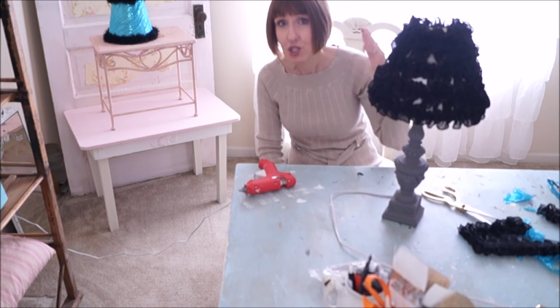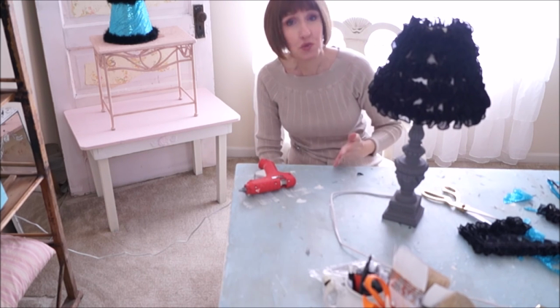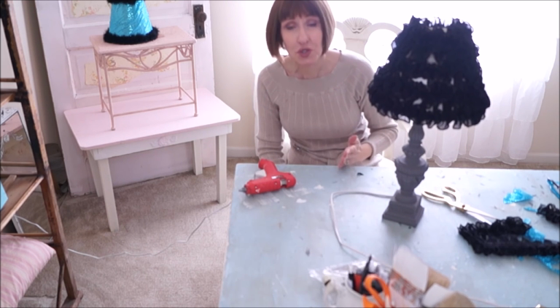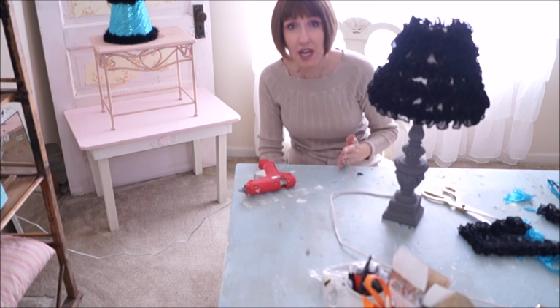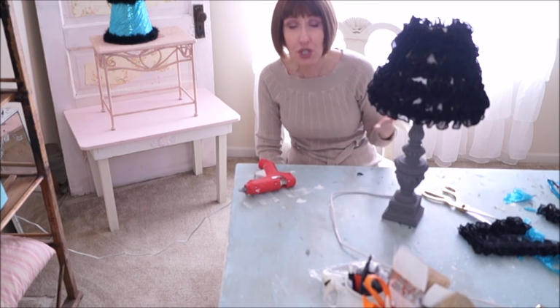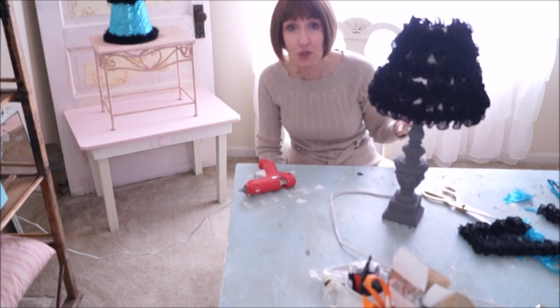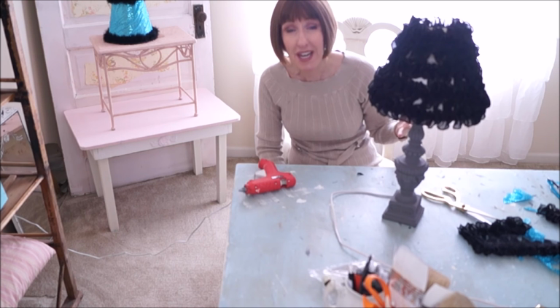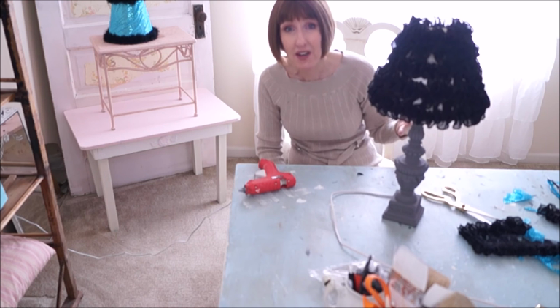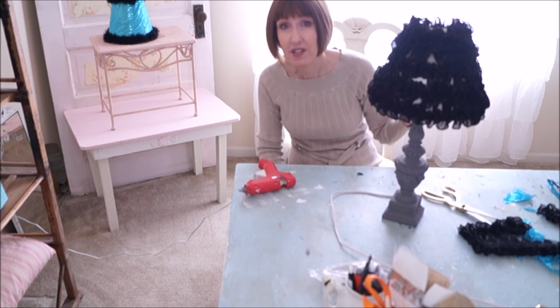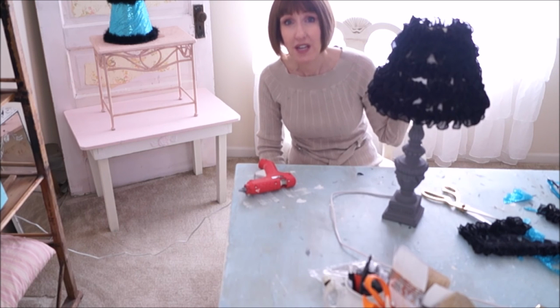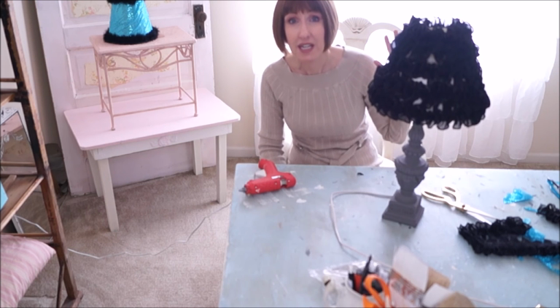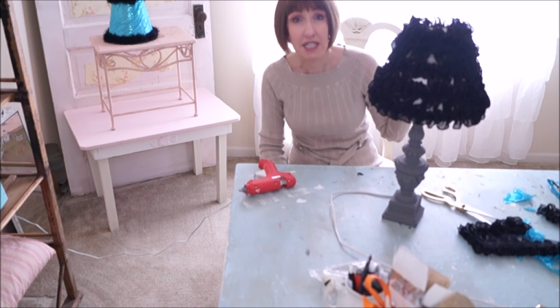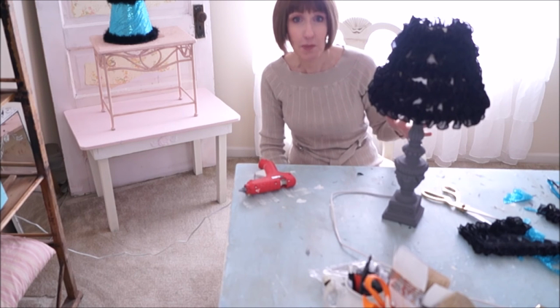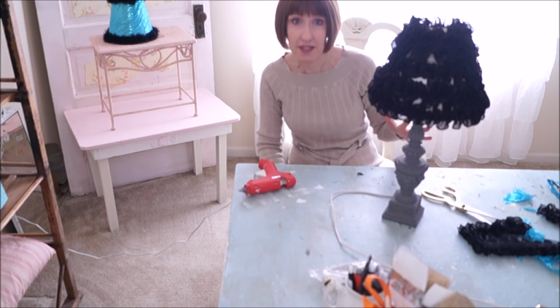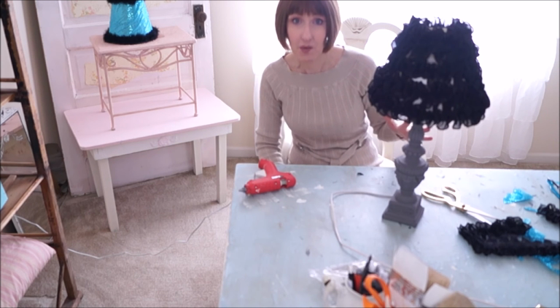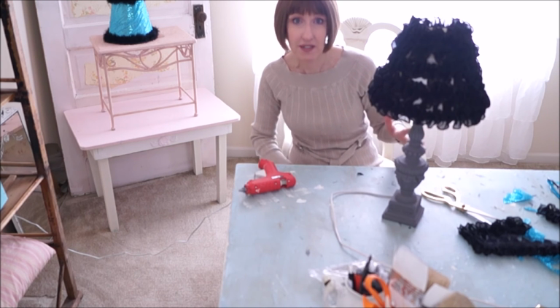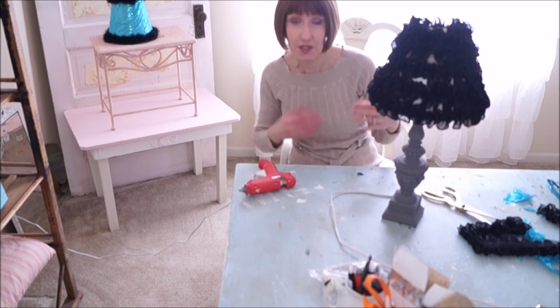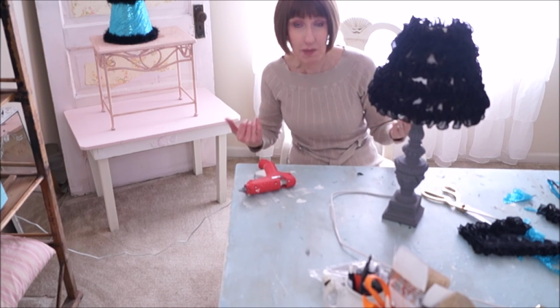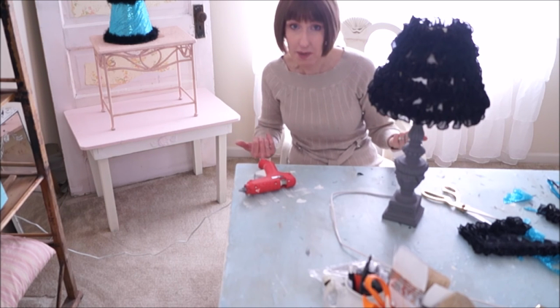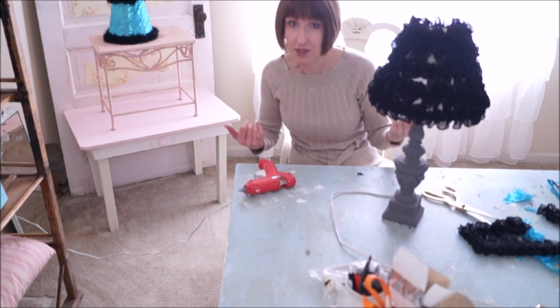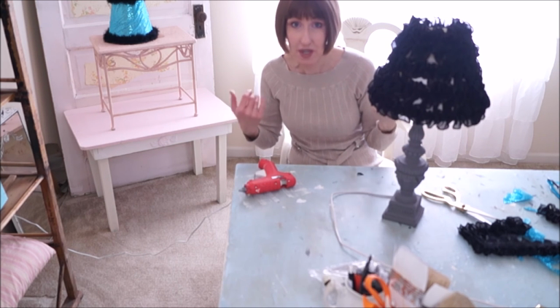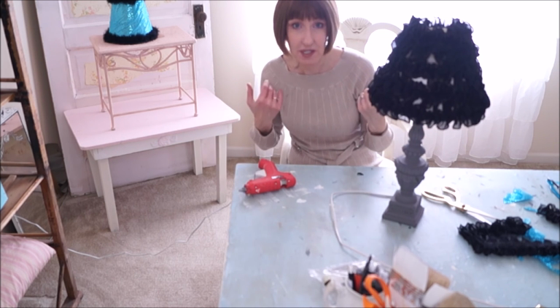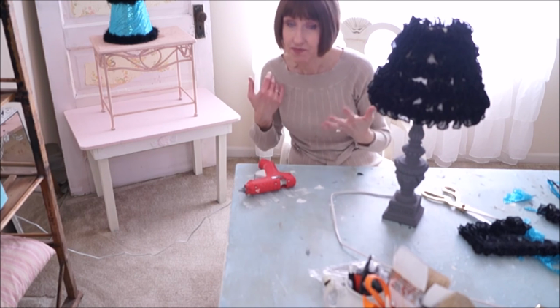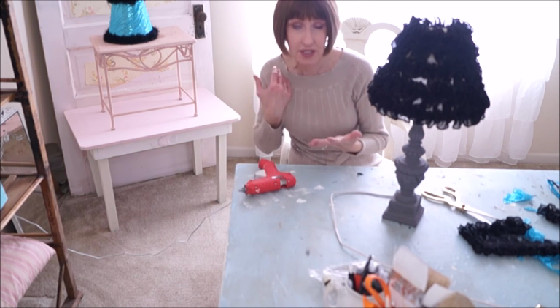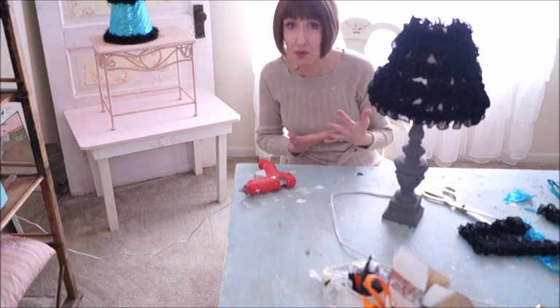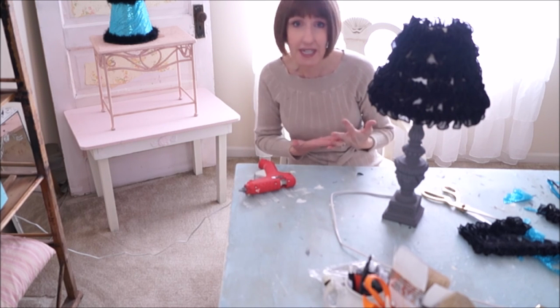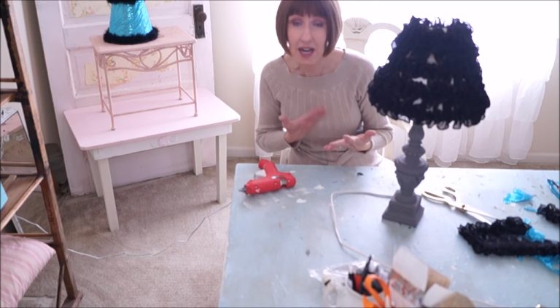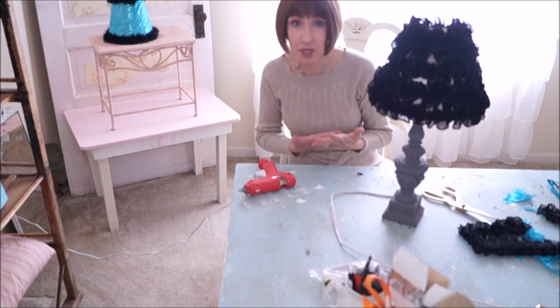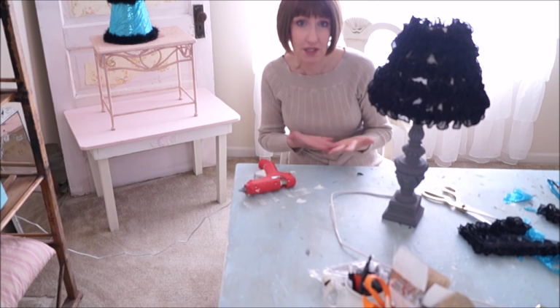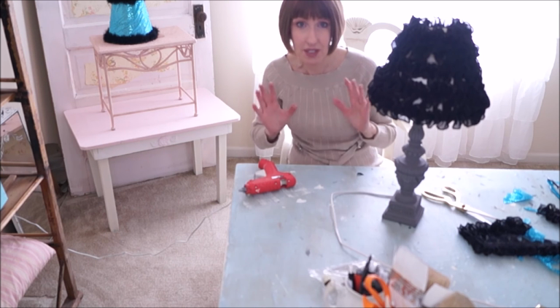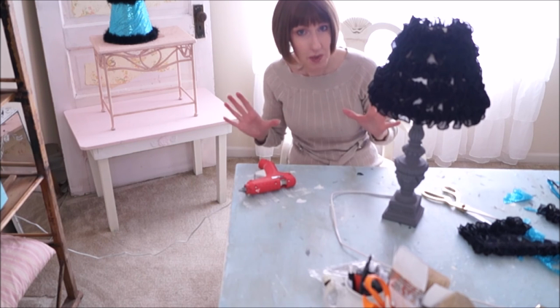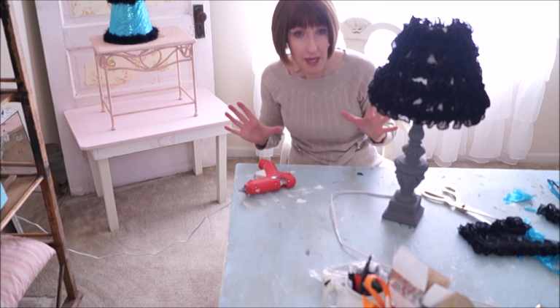Use what you have, reuse what you have, and save money that way — that's what I'm all about. It's decorating on a budget, that's what I'm all about.